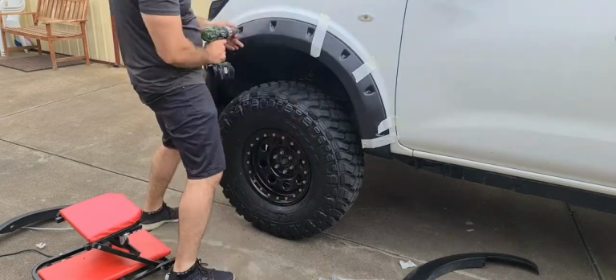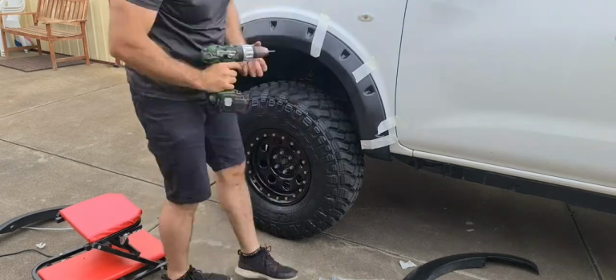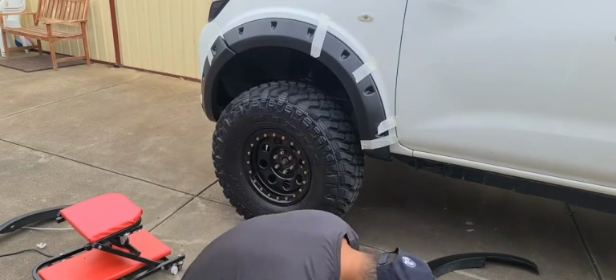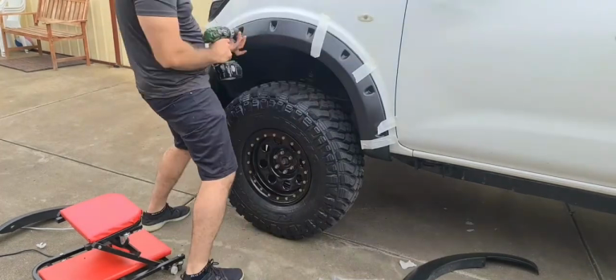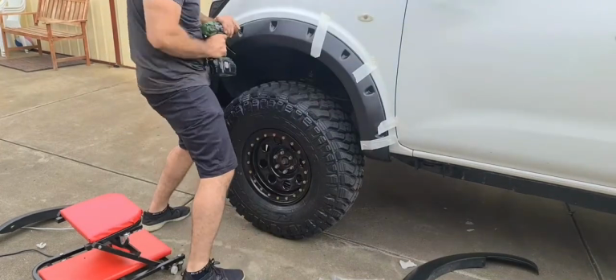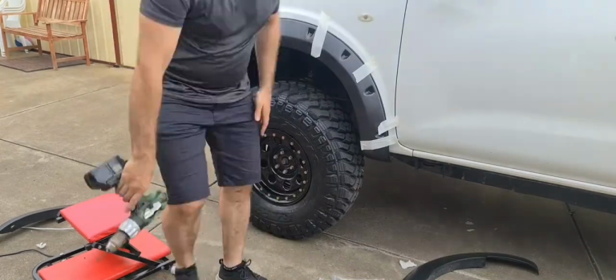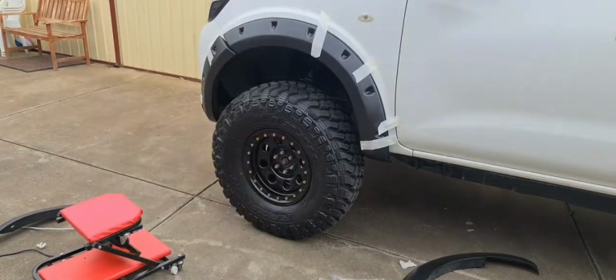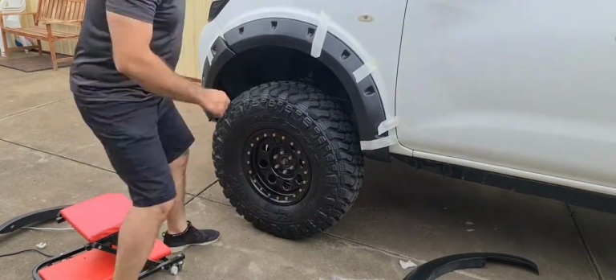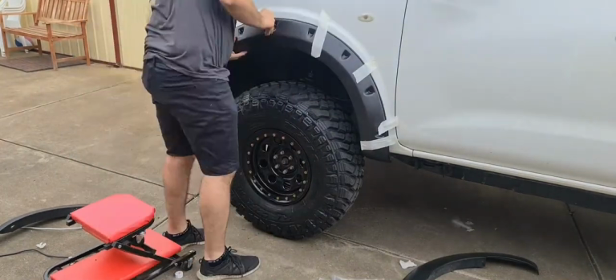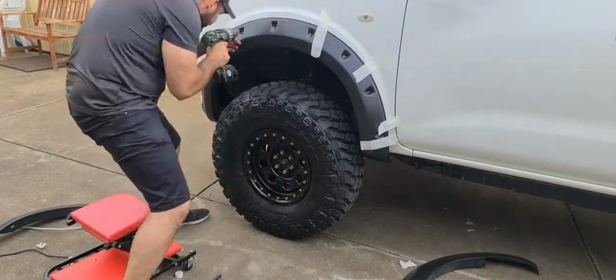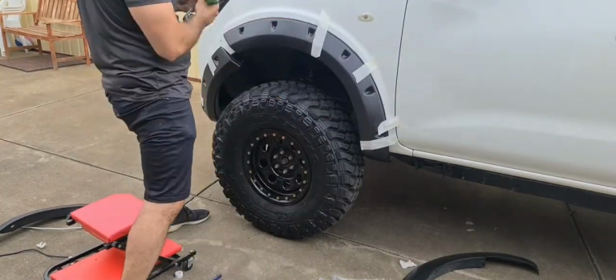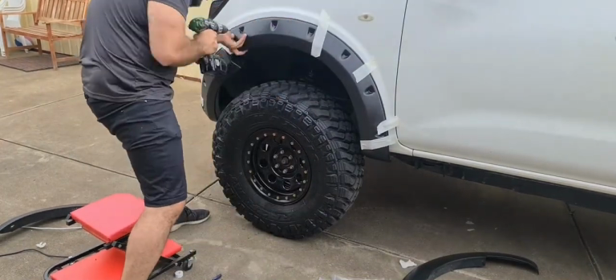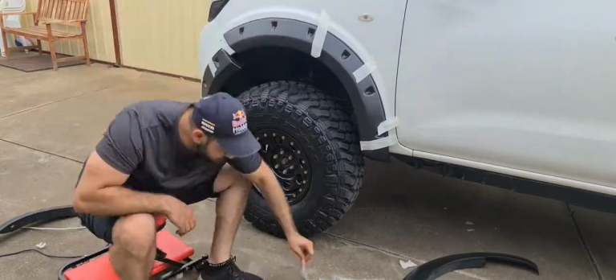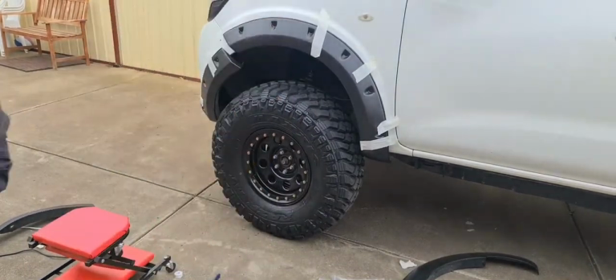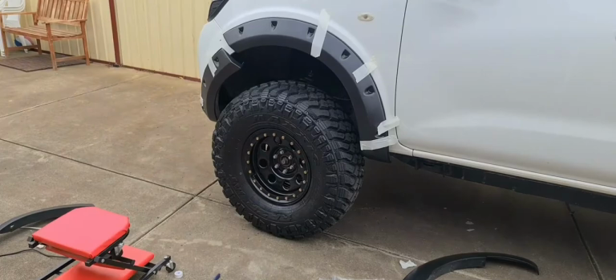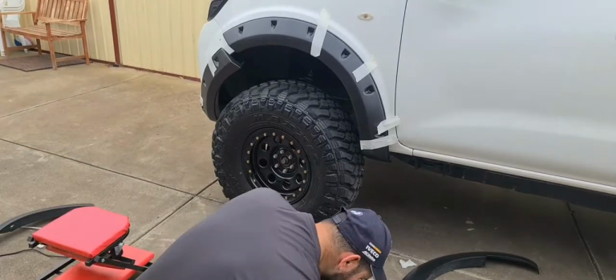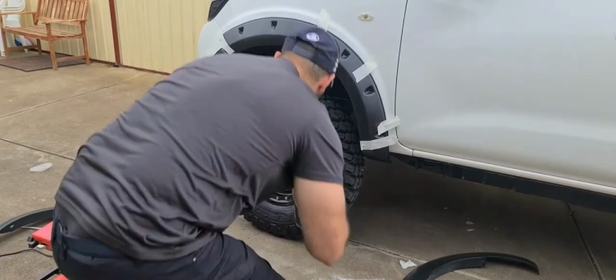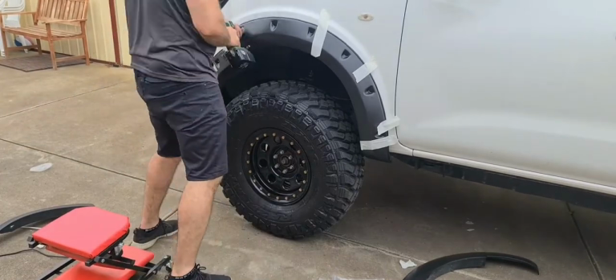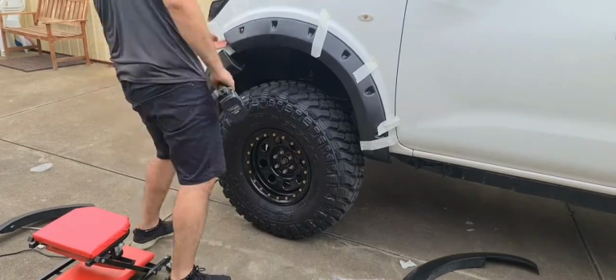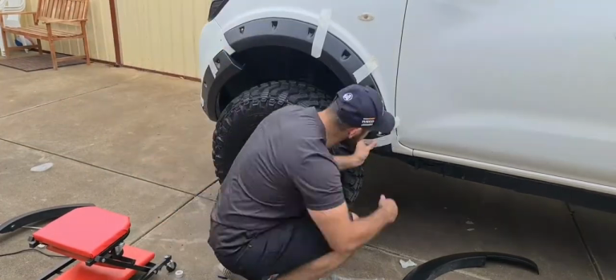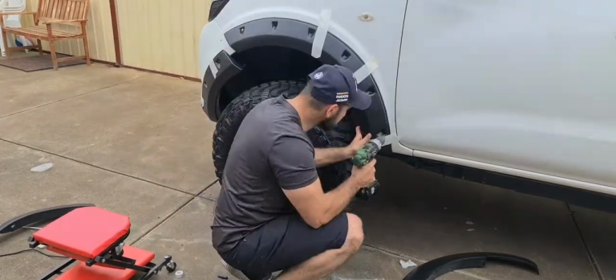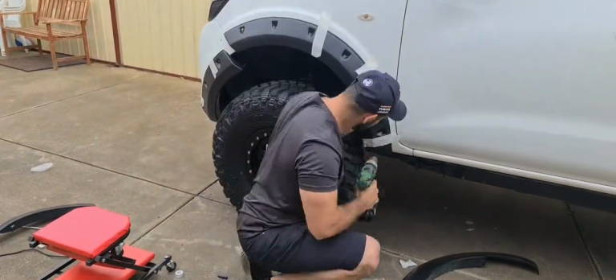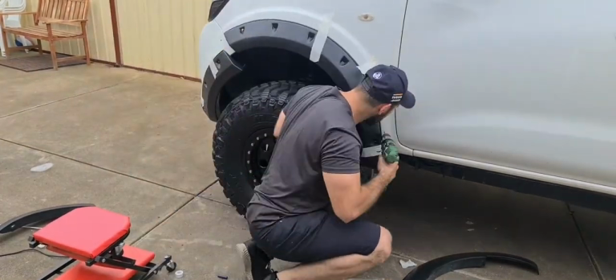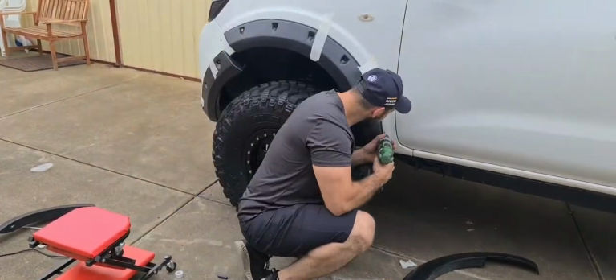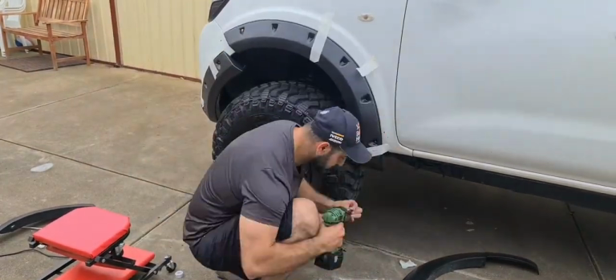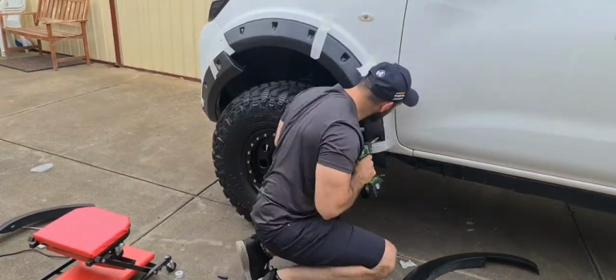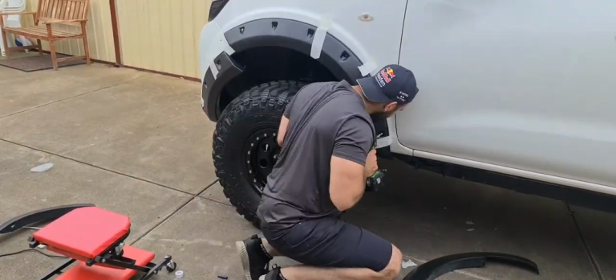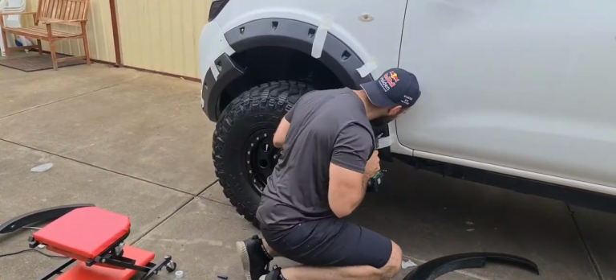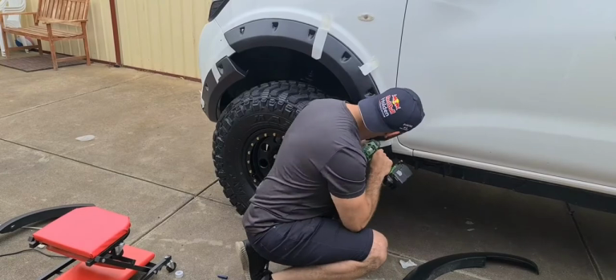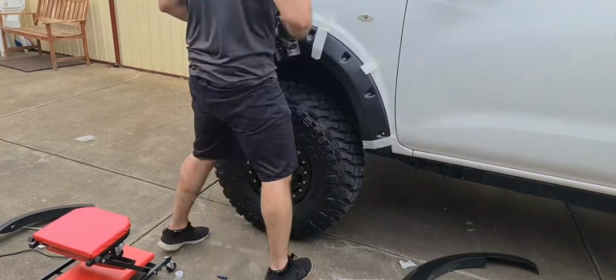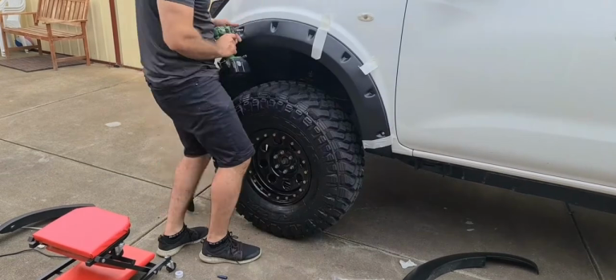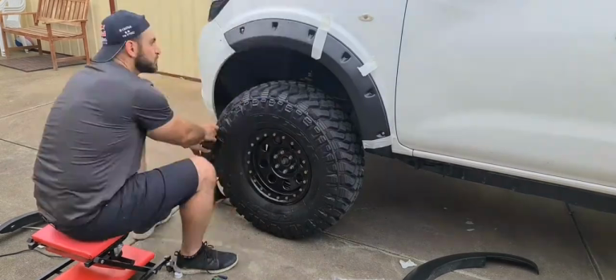Hey guys, a quick installation video for the Cobra 4x4 Navara MP300 slimline jungle flares. You can also use this guide for some other Cobra 4x4 jungle flares.